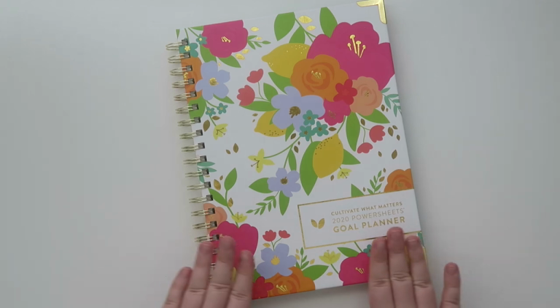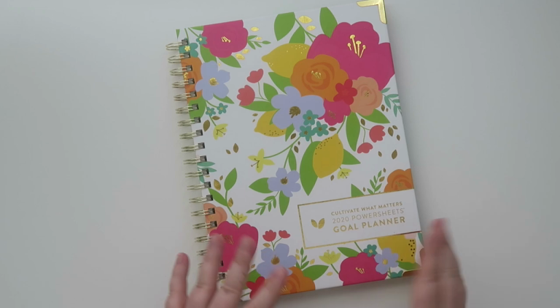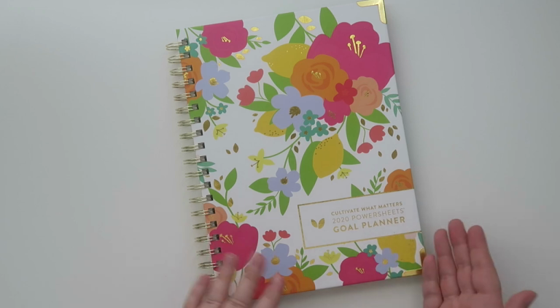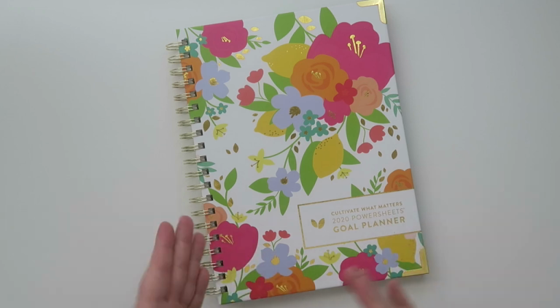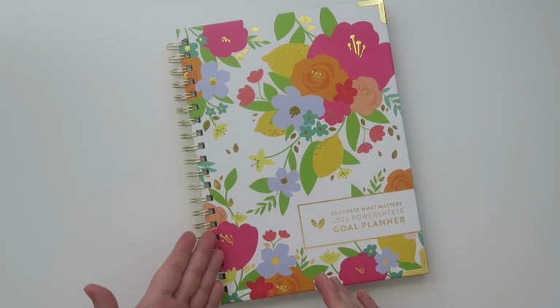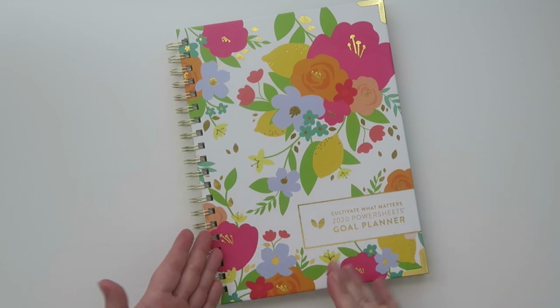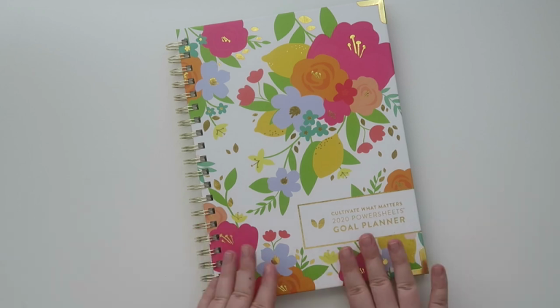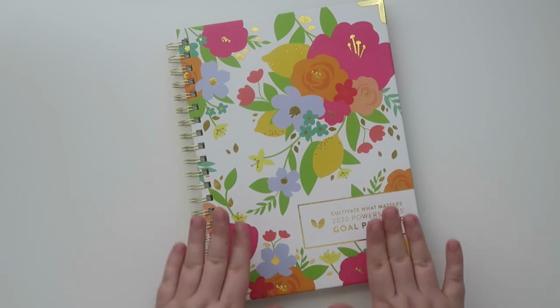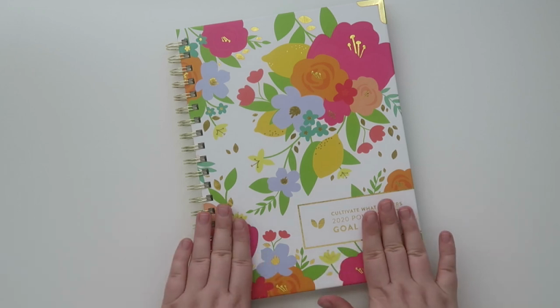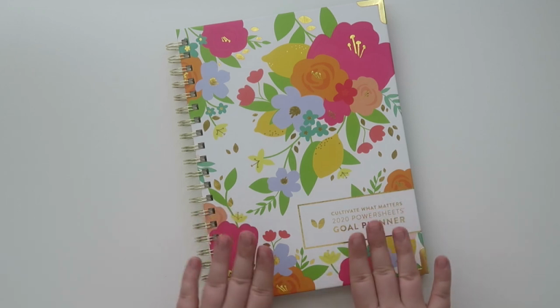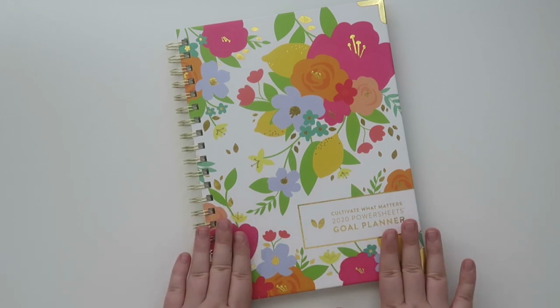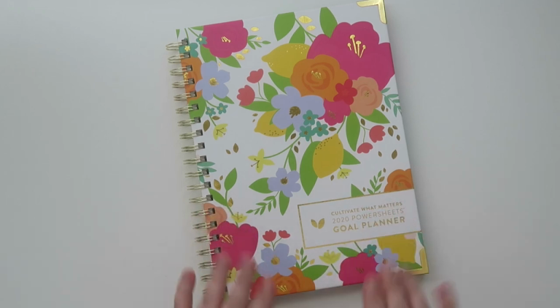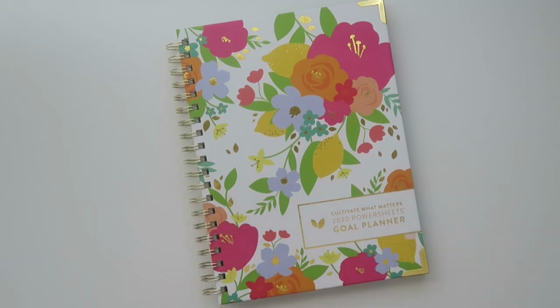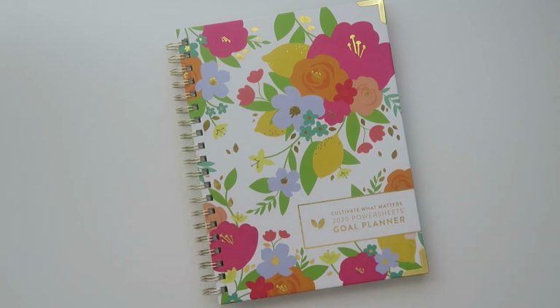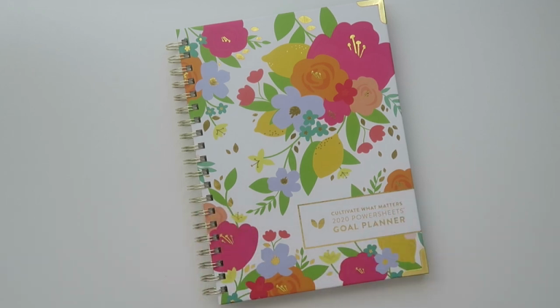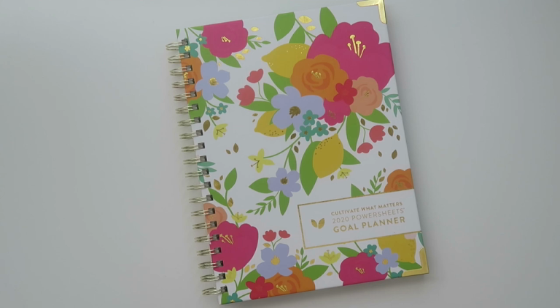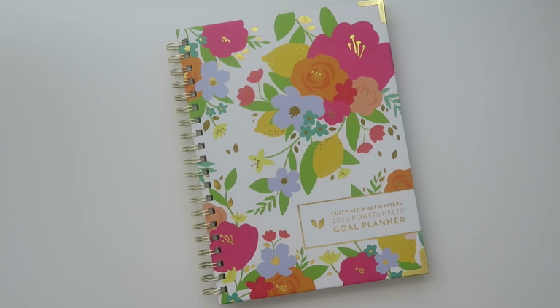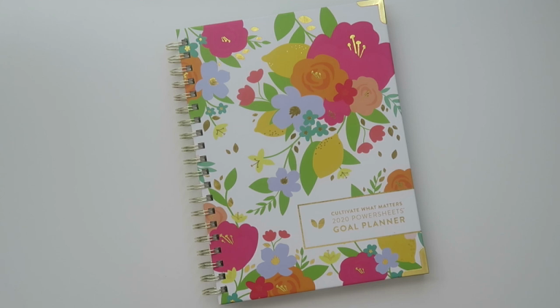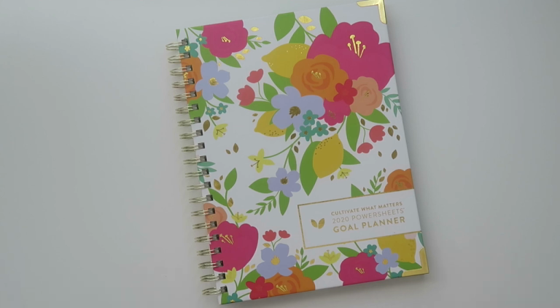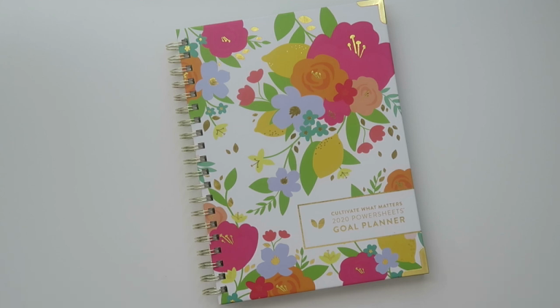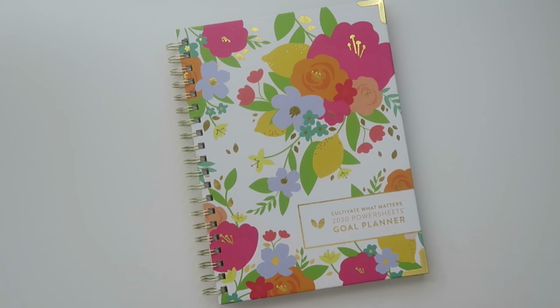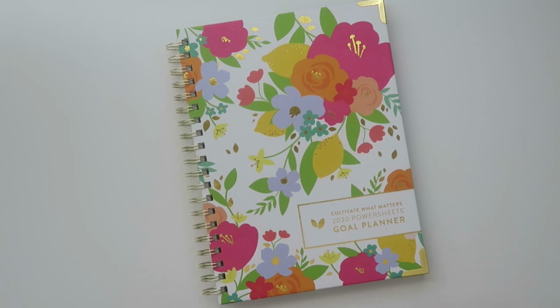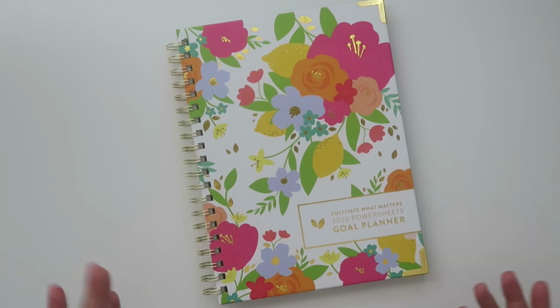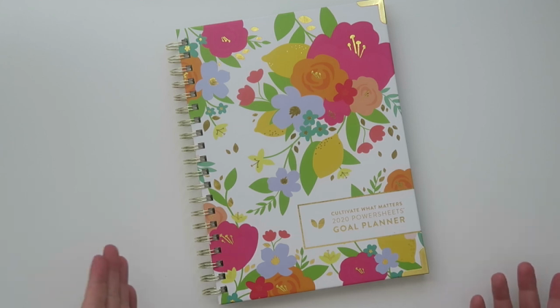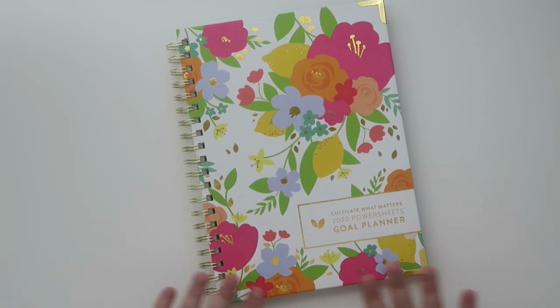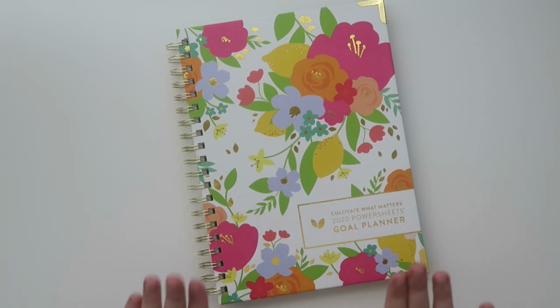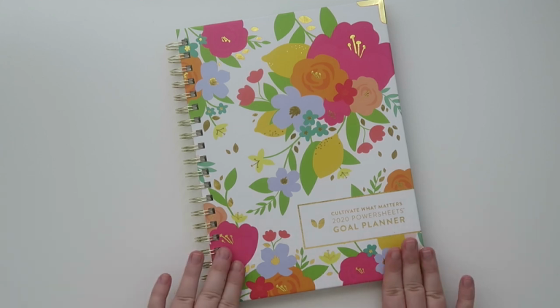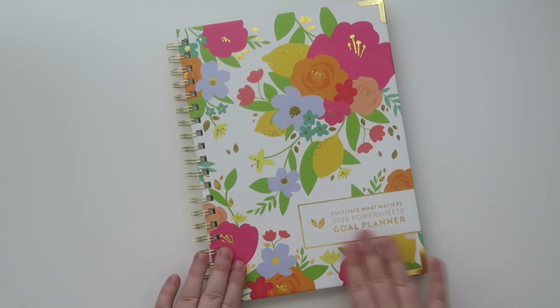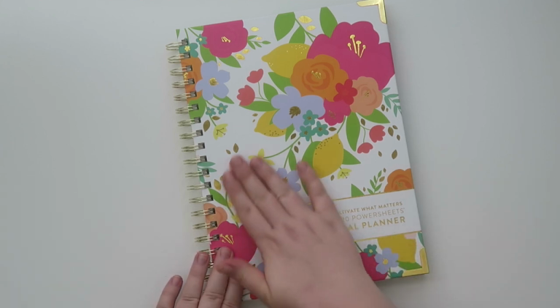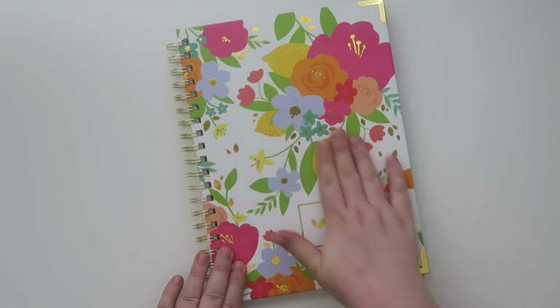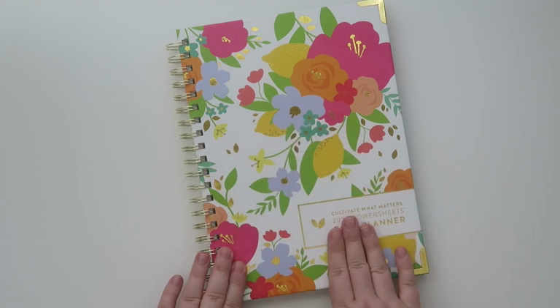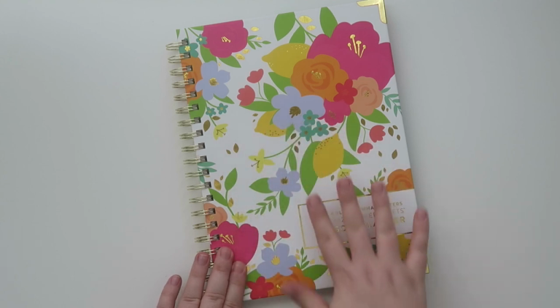I literally haven't even opened up the front flap yet — I wanted to leave this until I finally had time to open it on camera. First impressions on the exterior: I love the gold foil.